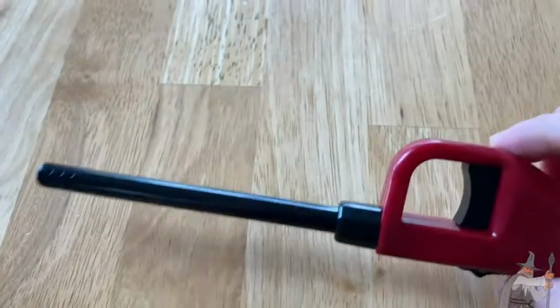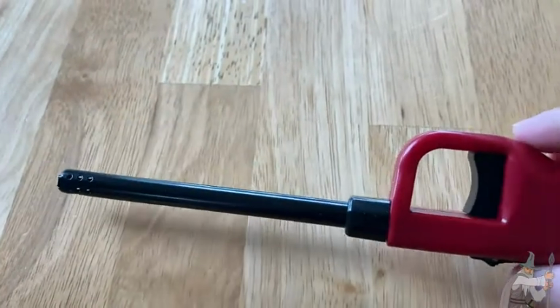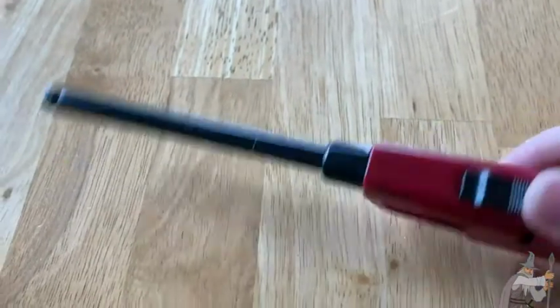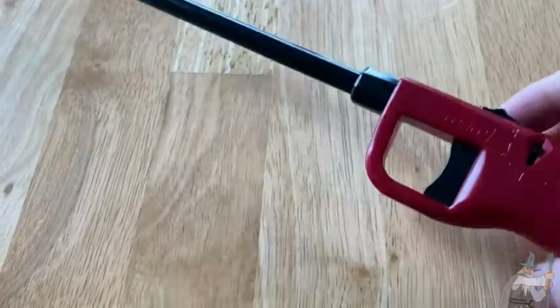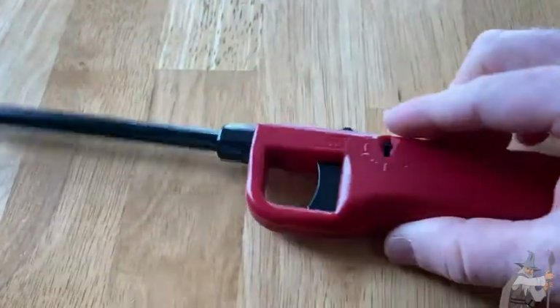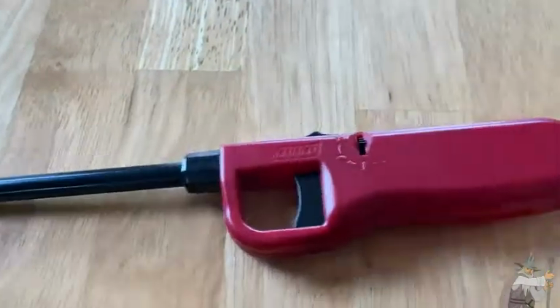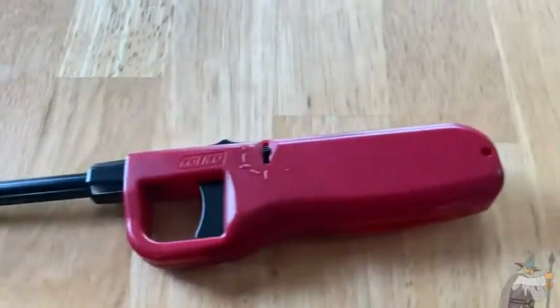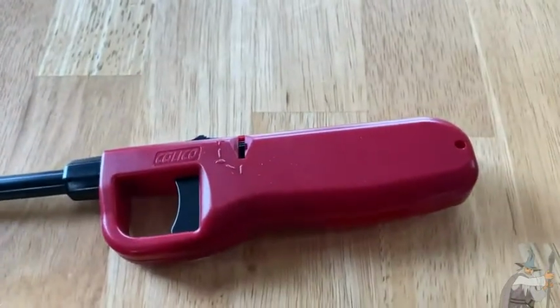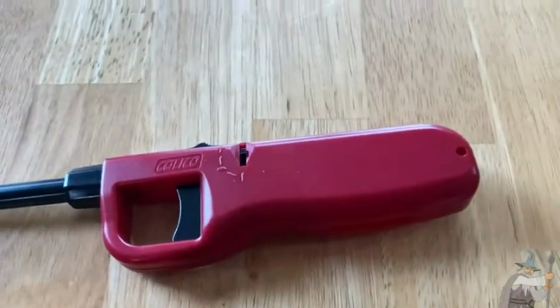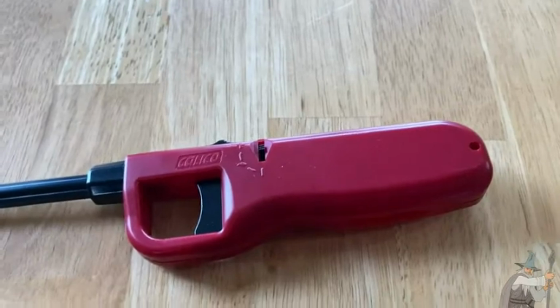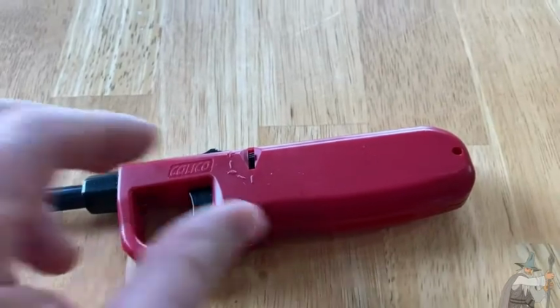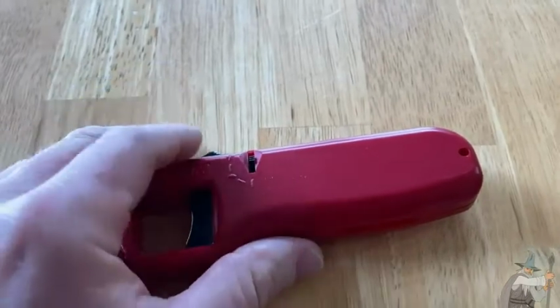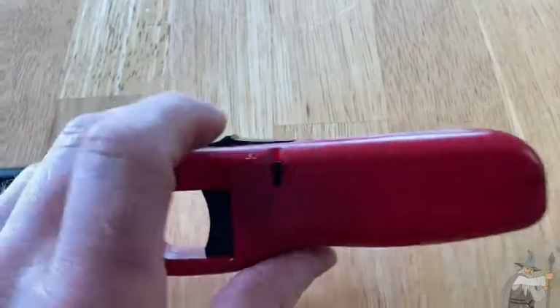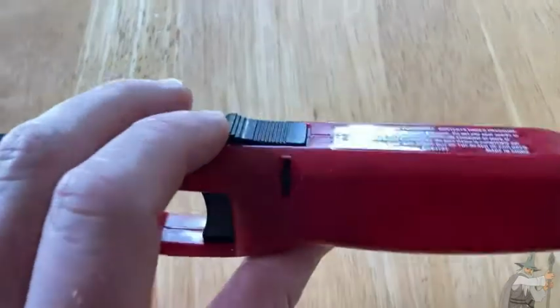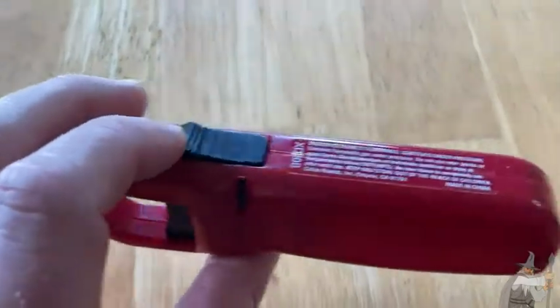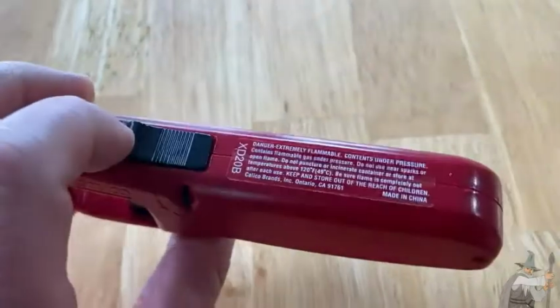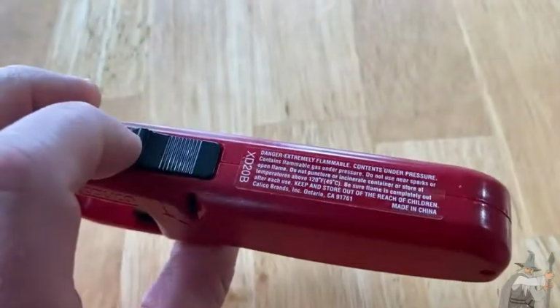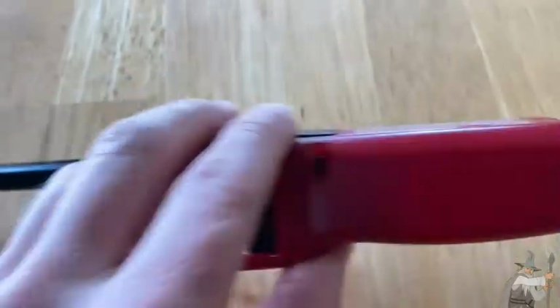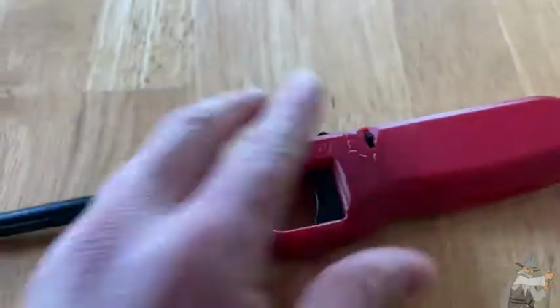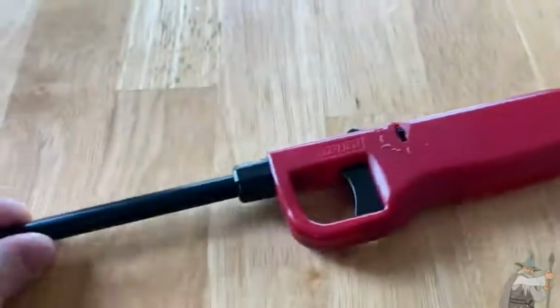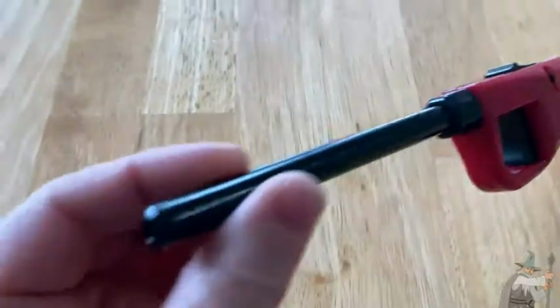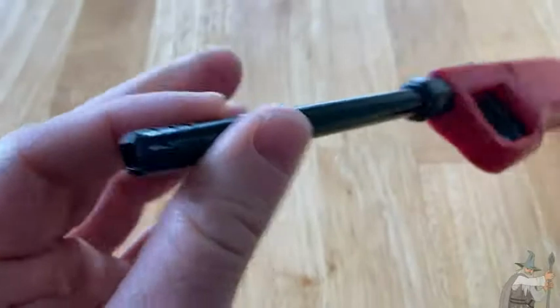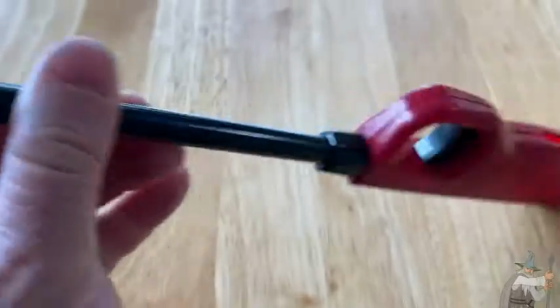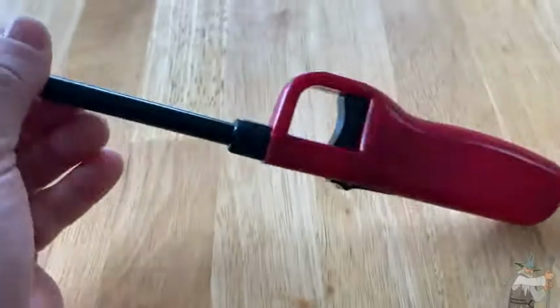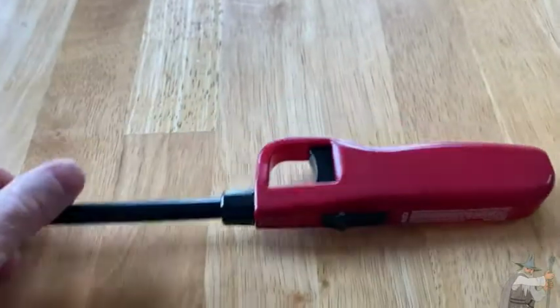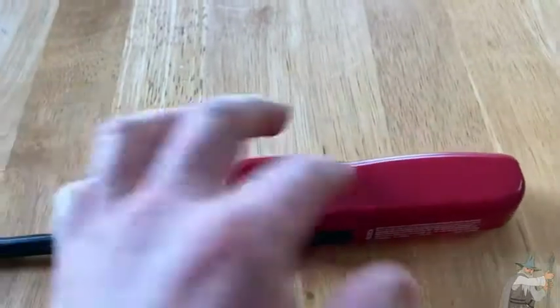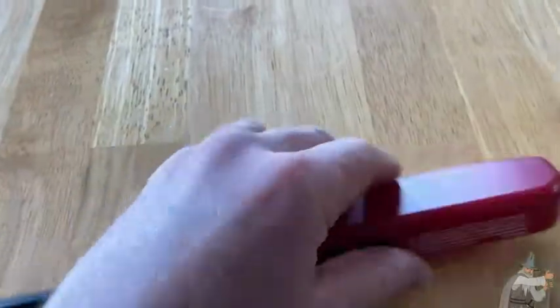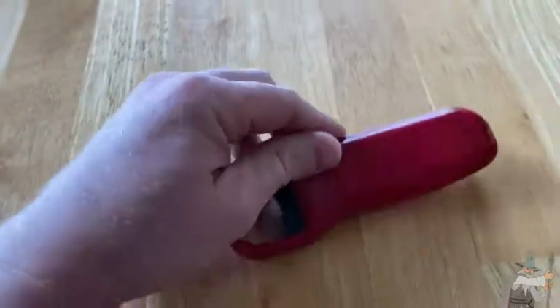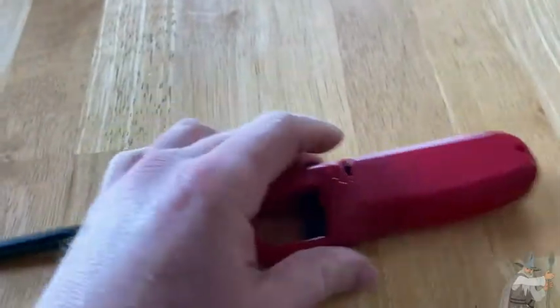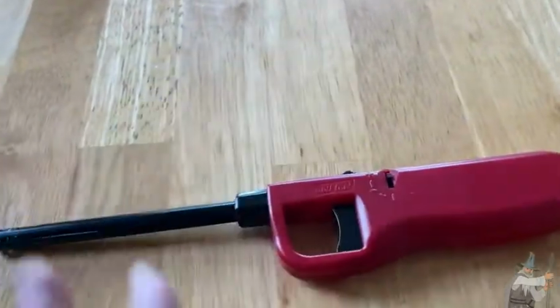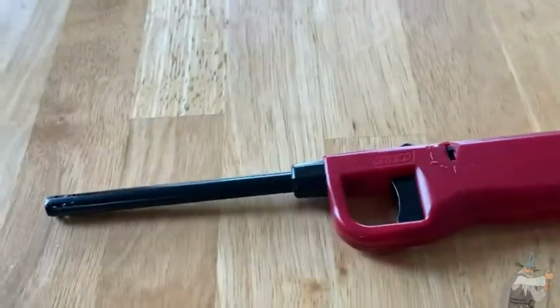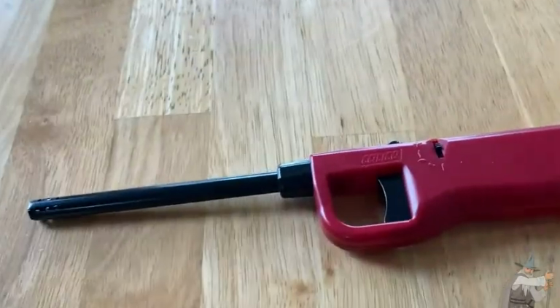Really nice. I think this is perfect for anyone looking for a lighter for a barbecue situation or any type of fire pit situation. Really useful lighter.